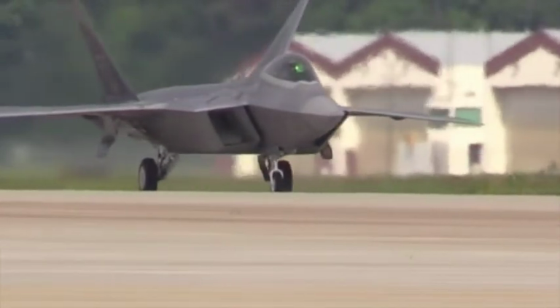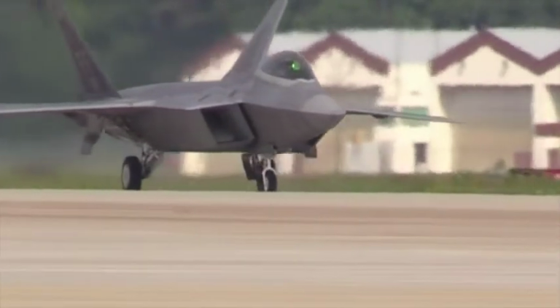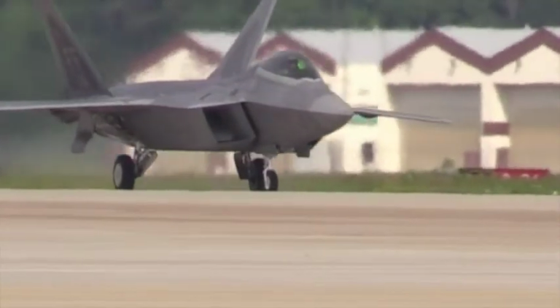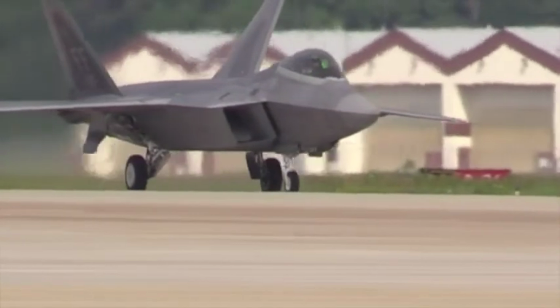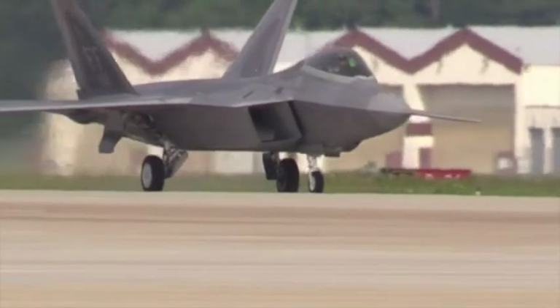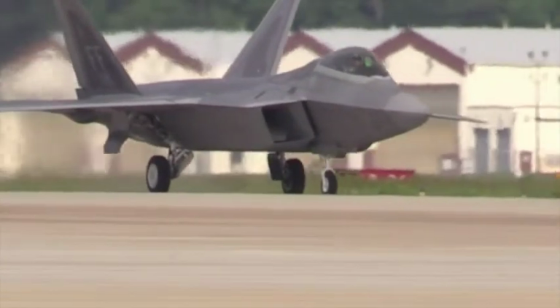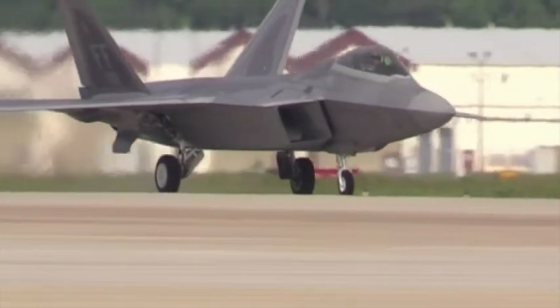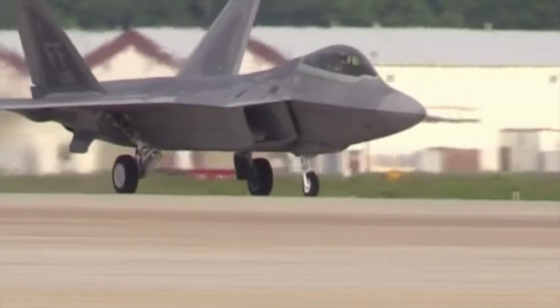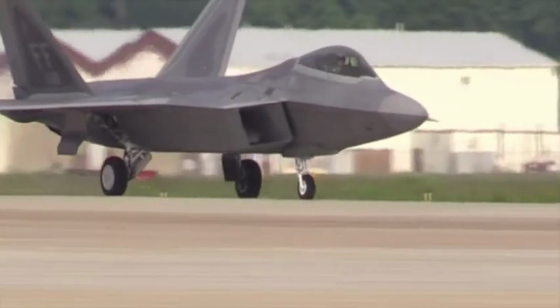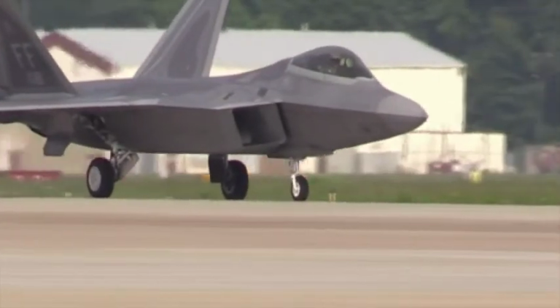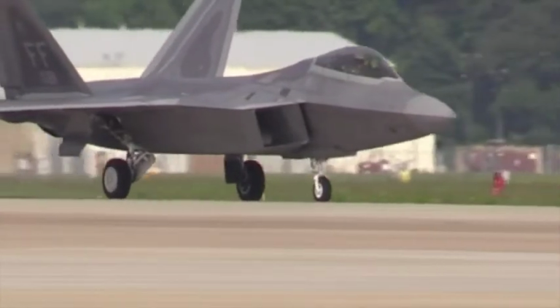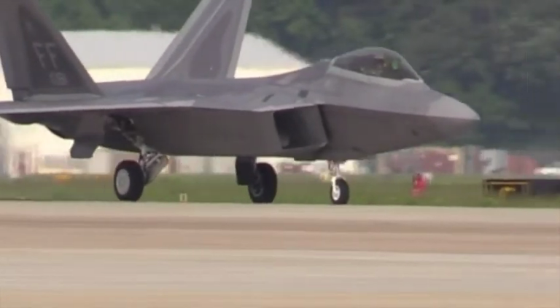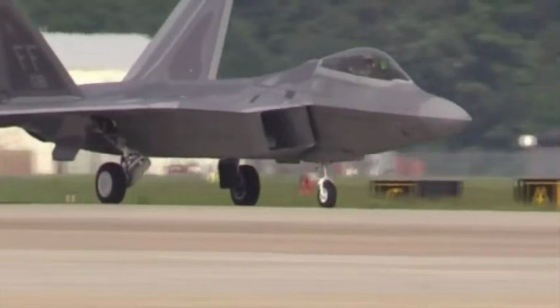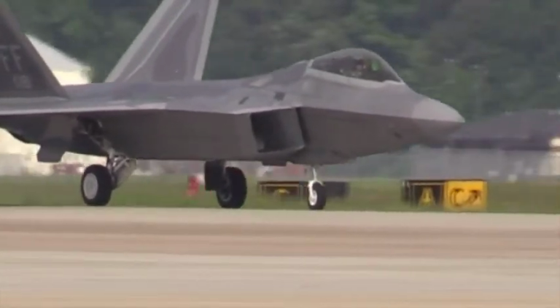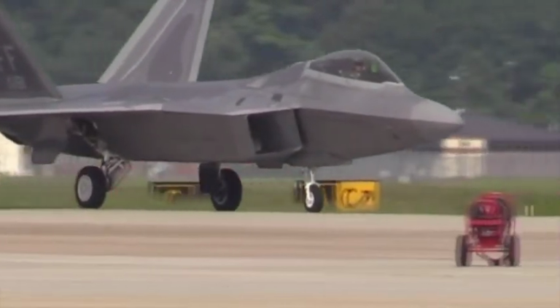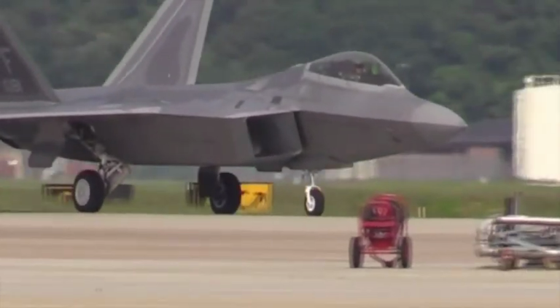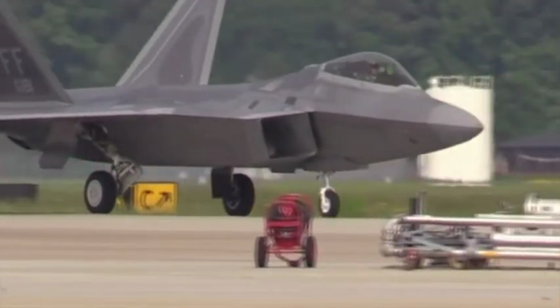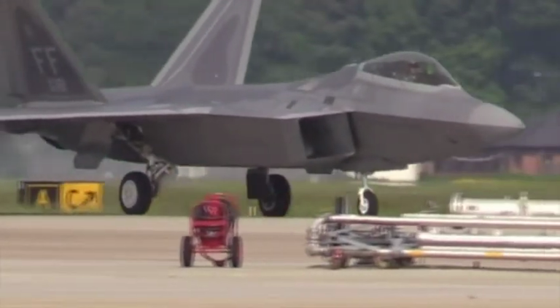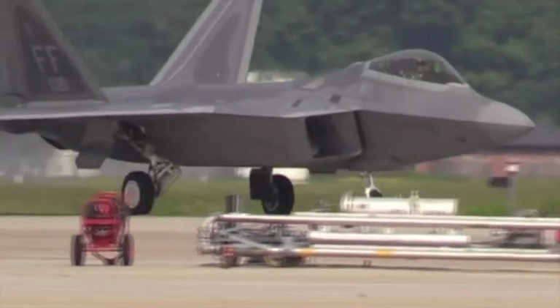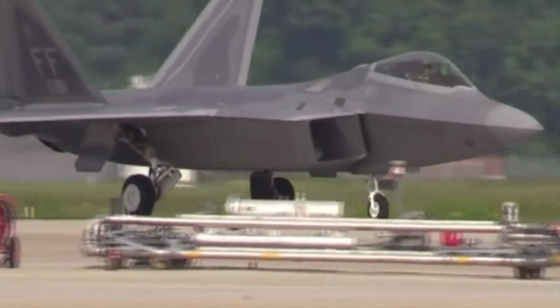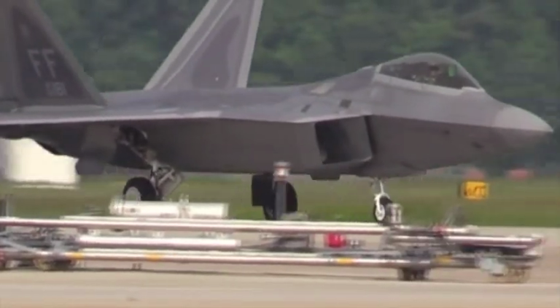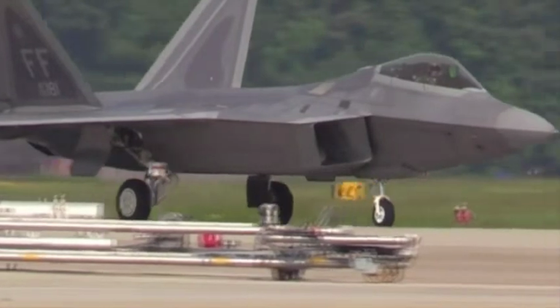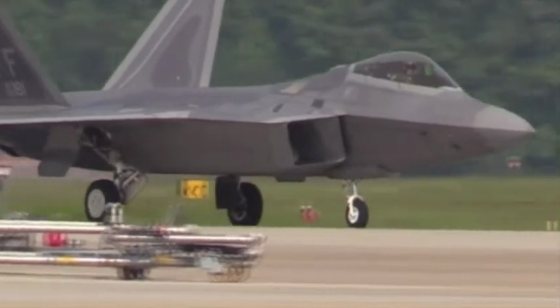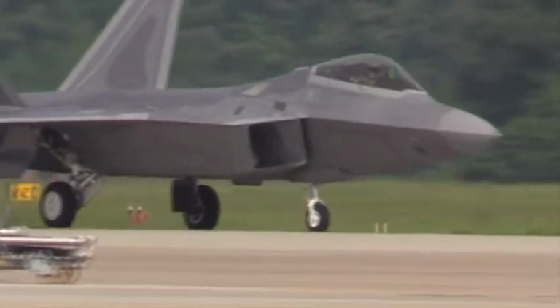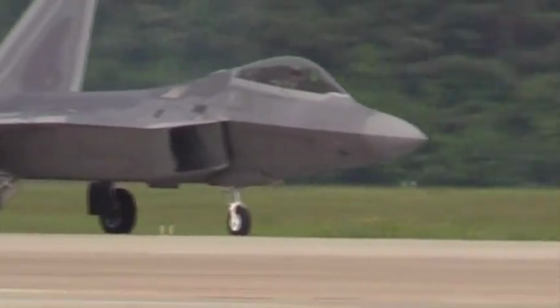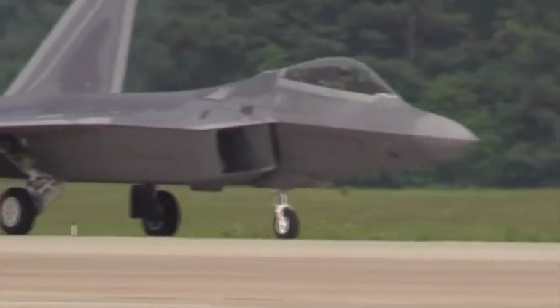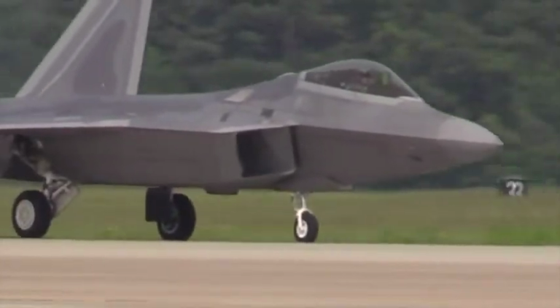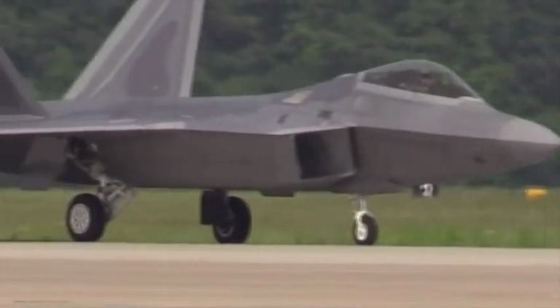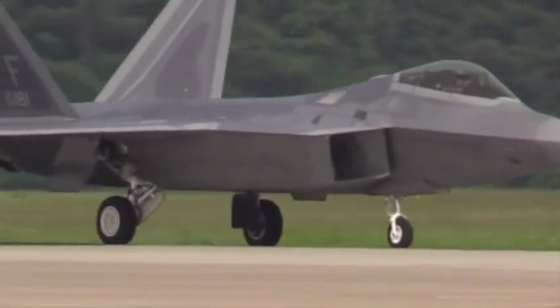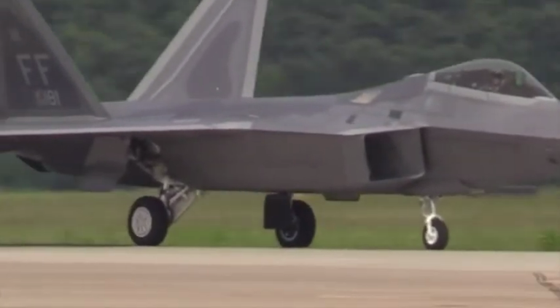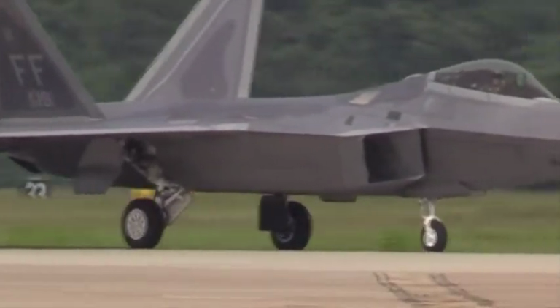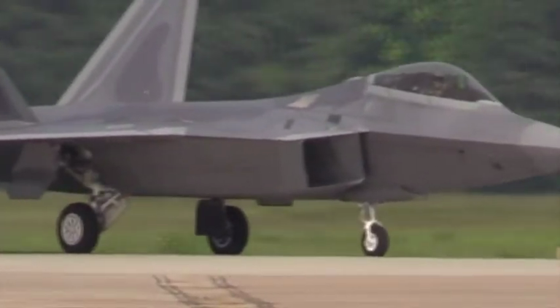It's always a ton of fun for me. I get out there, I get a good airplane, and the weather was great today. A little bit of winds, but nothing we couldn't handle. It's a lot of fun.